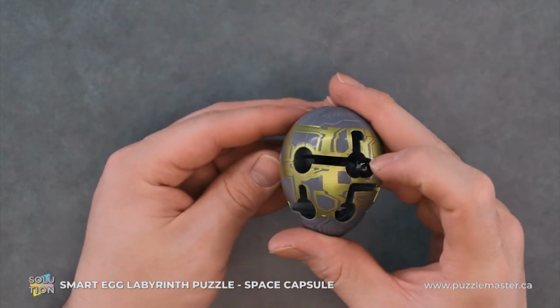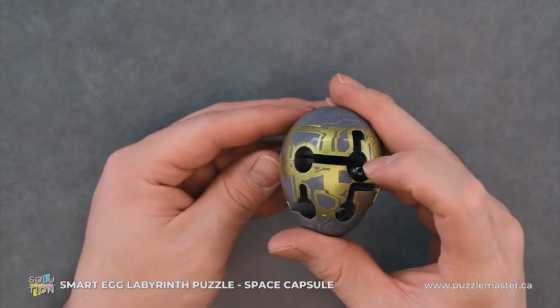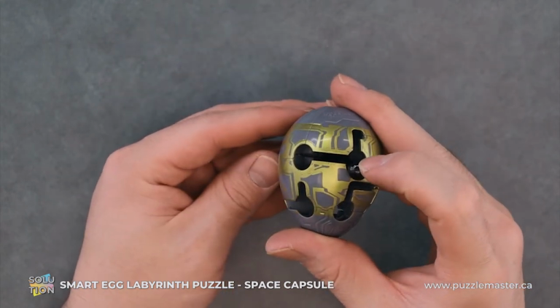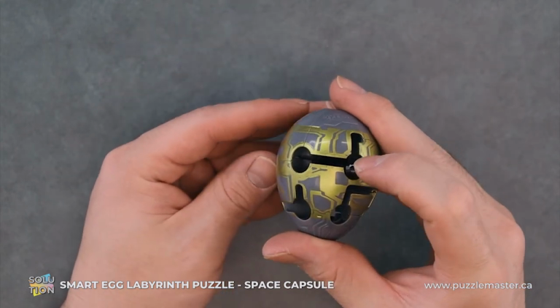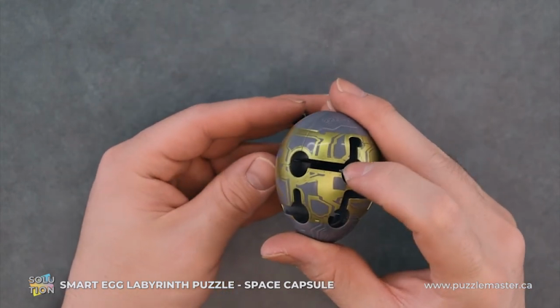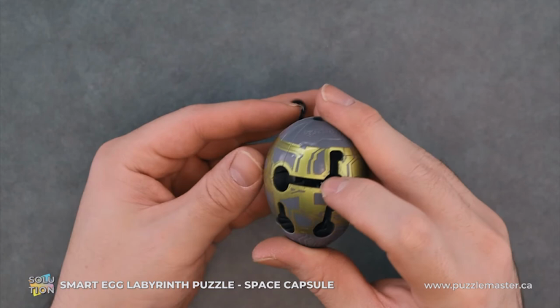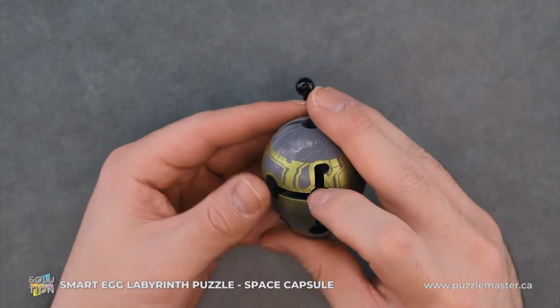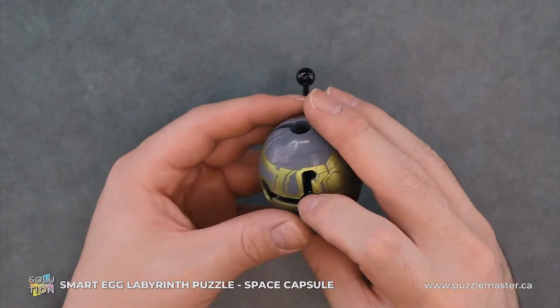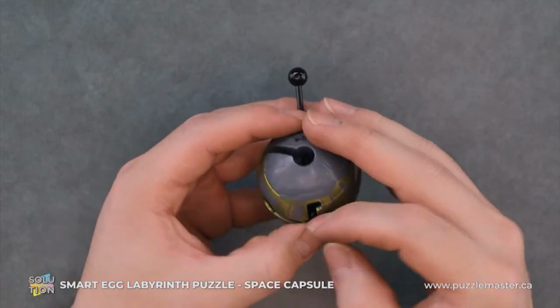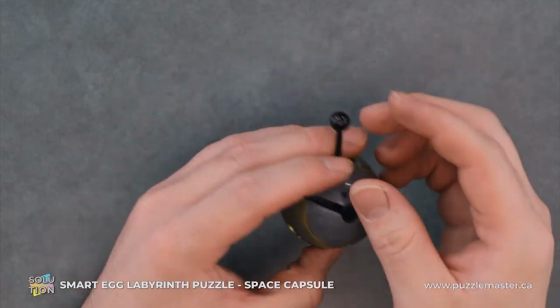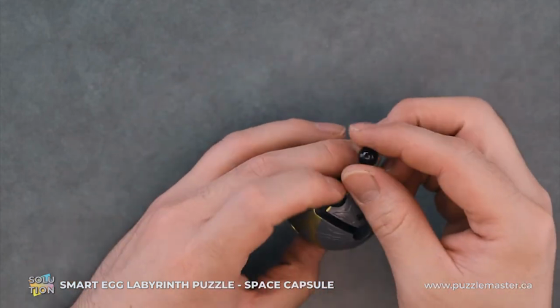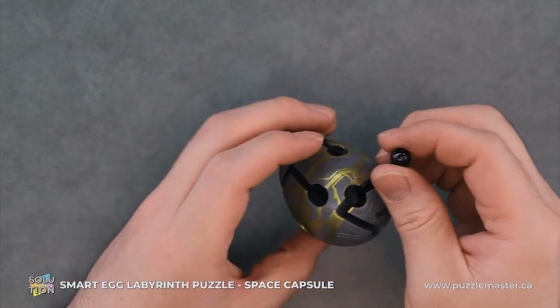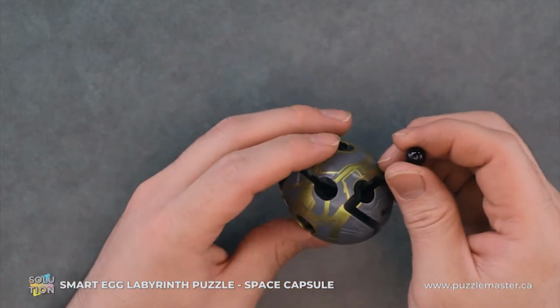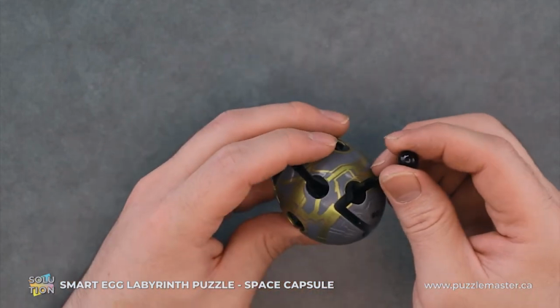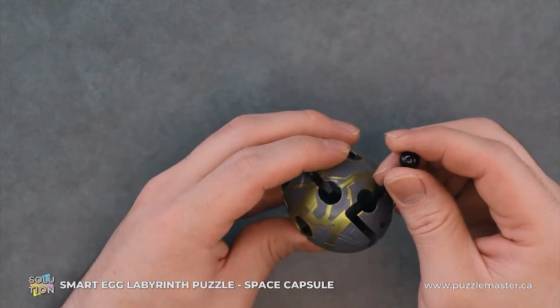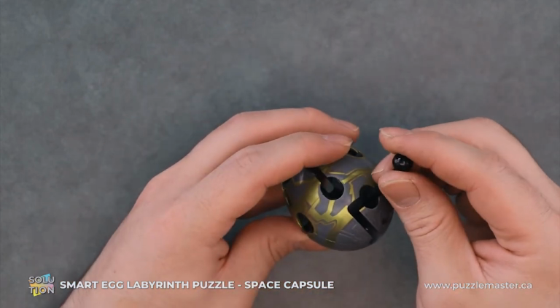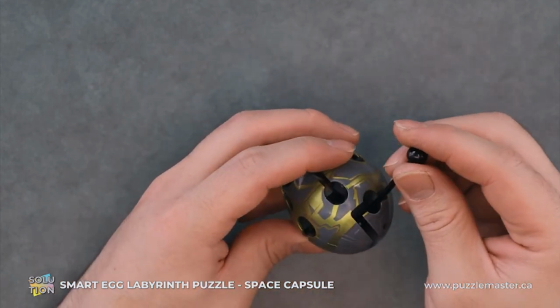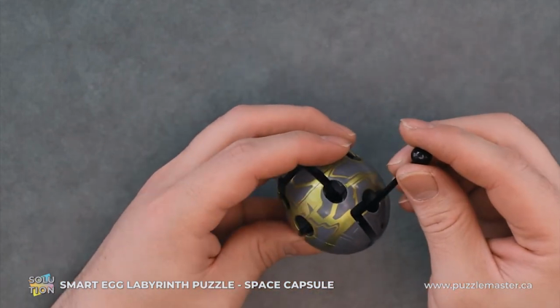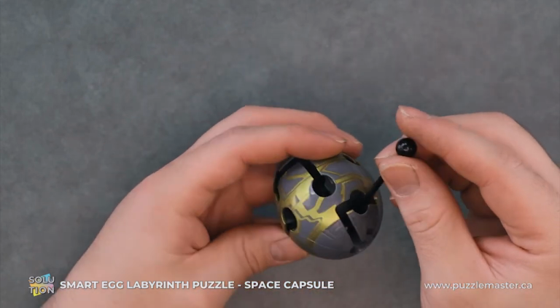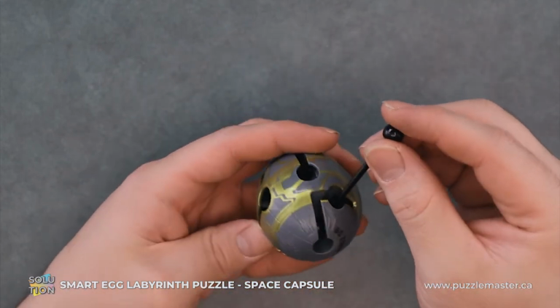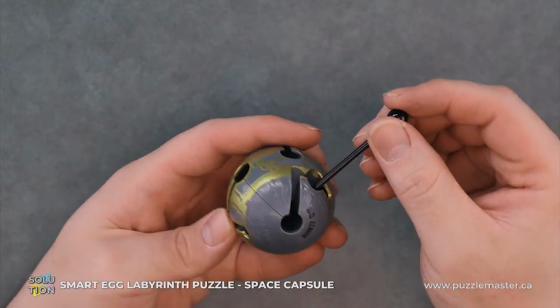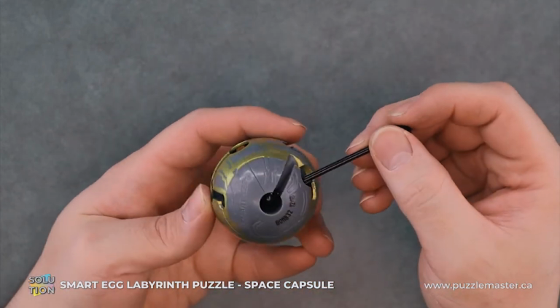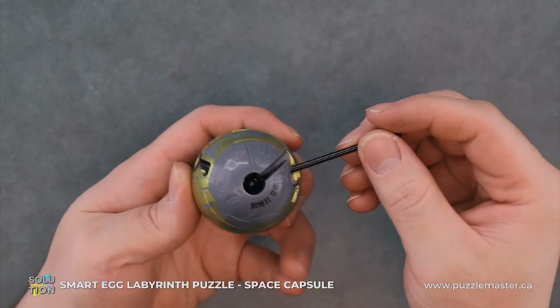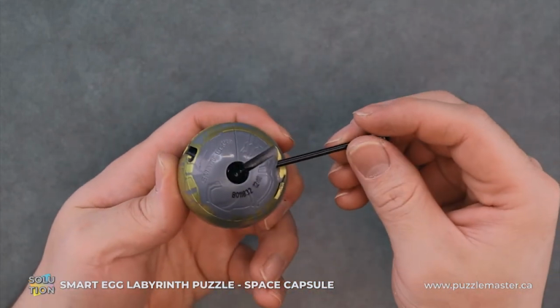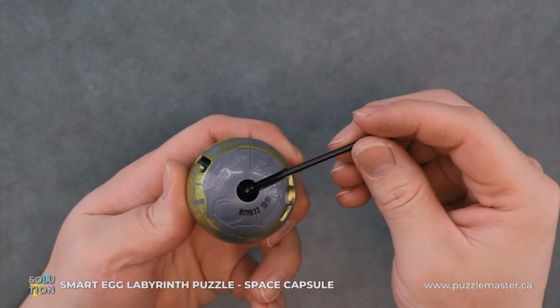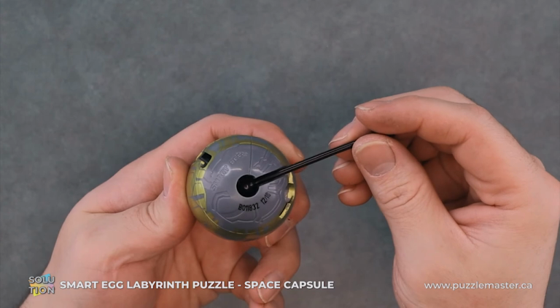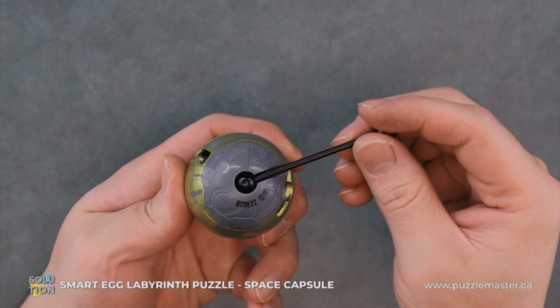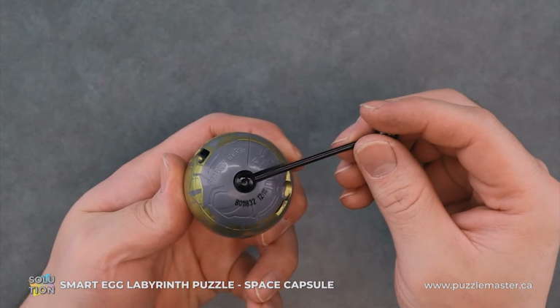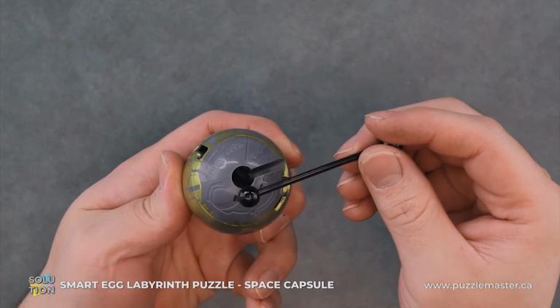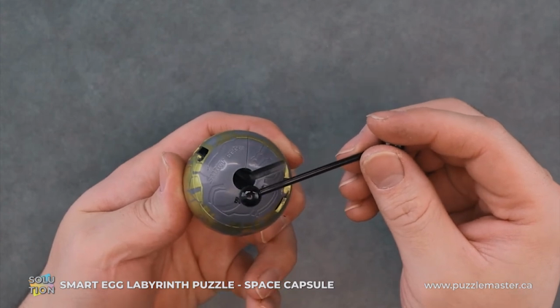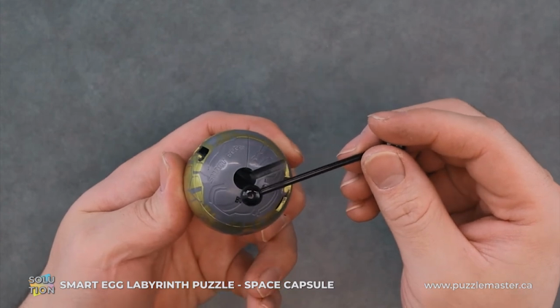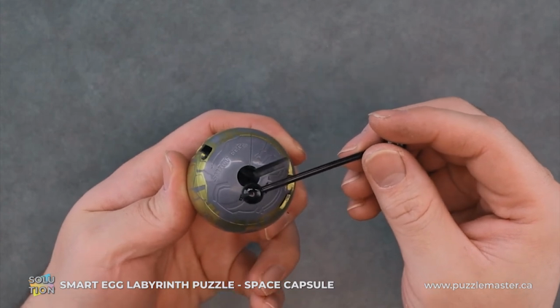We'll push it up like that. Push it in and we'll pull it. Rotate and we're free.